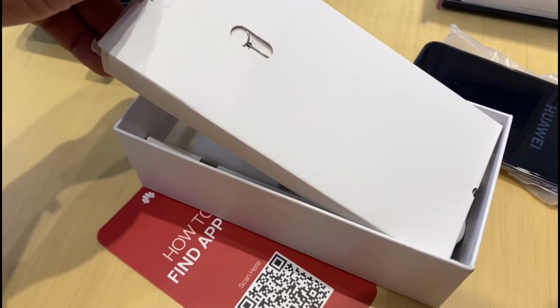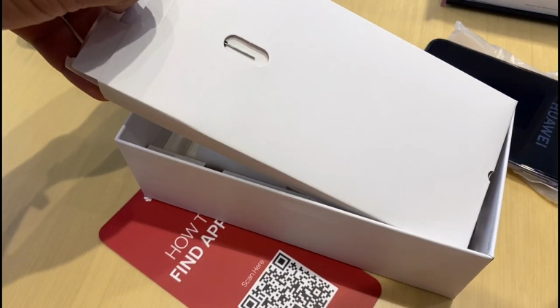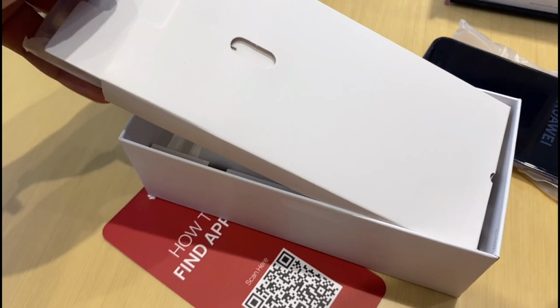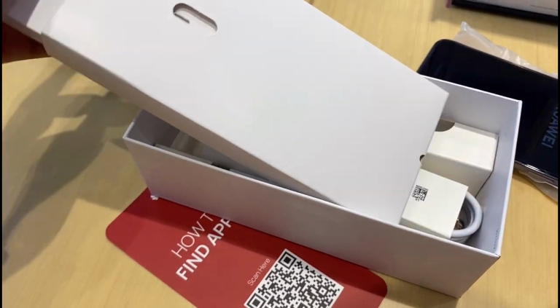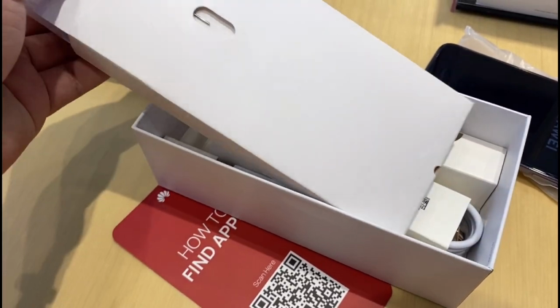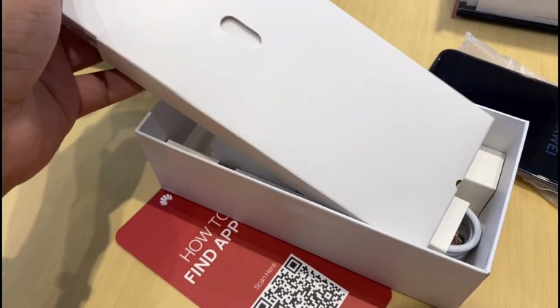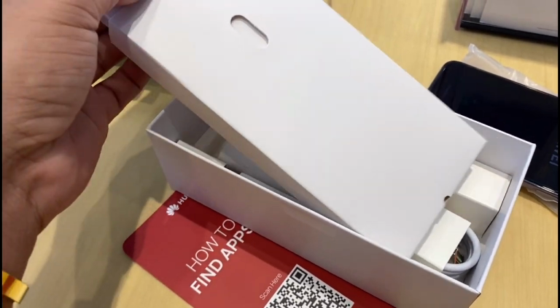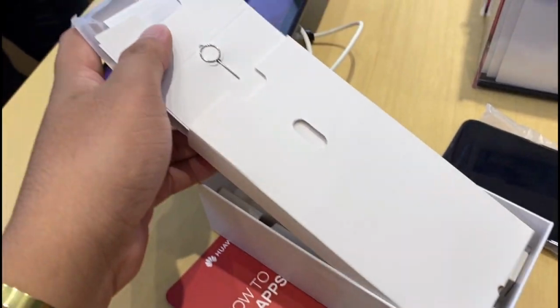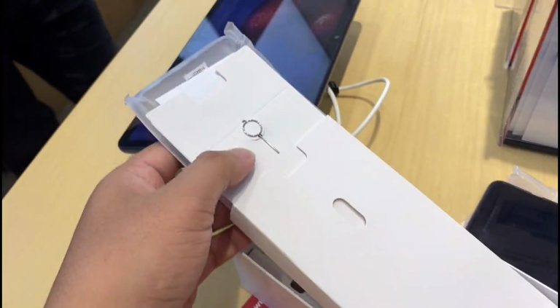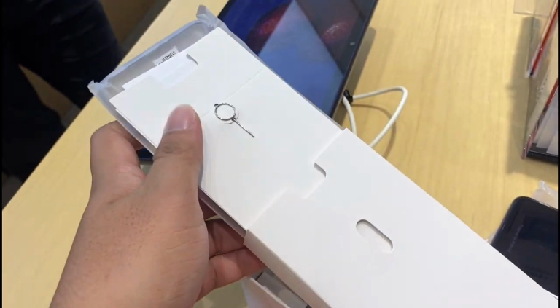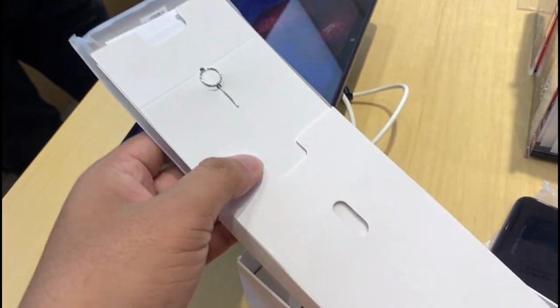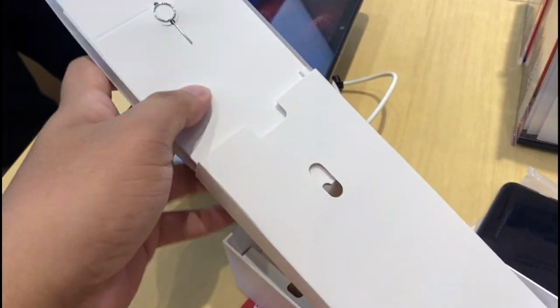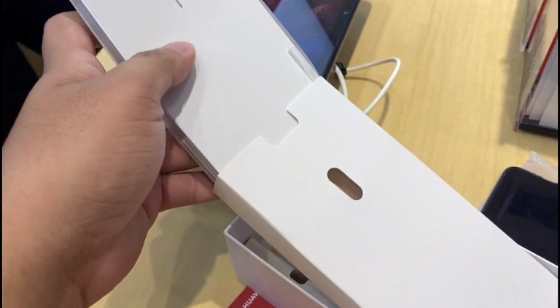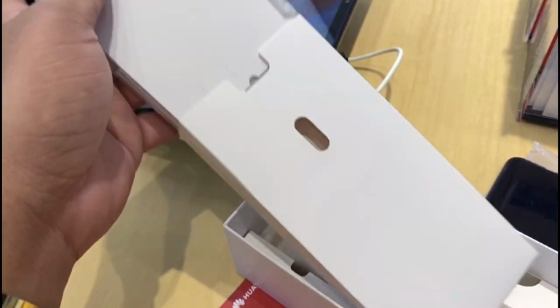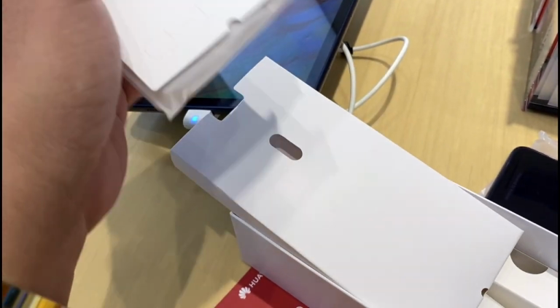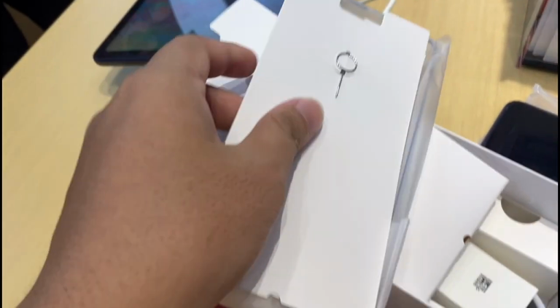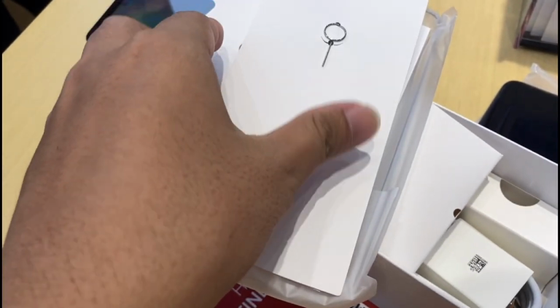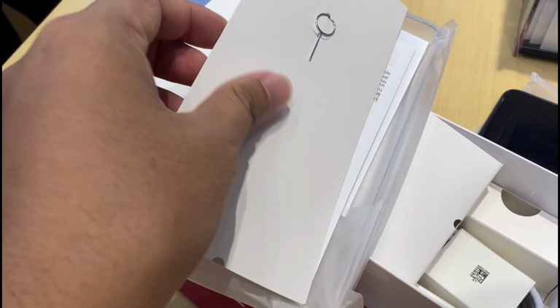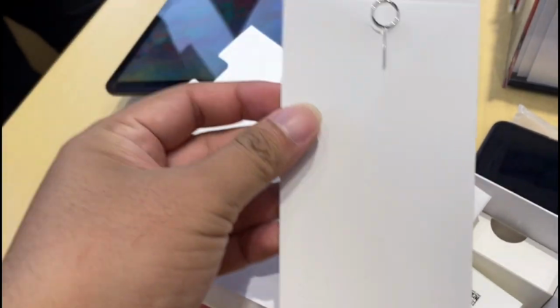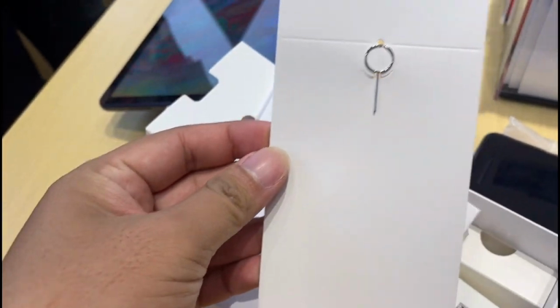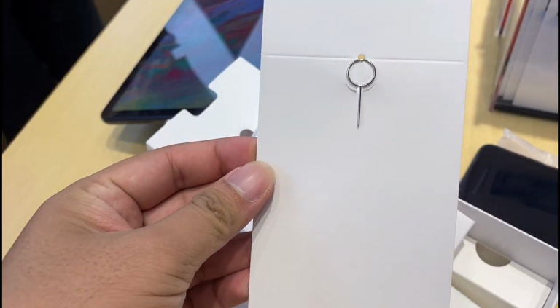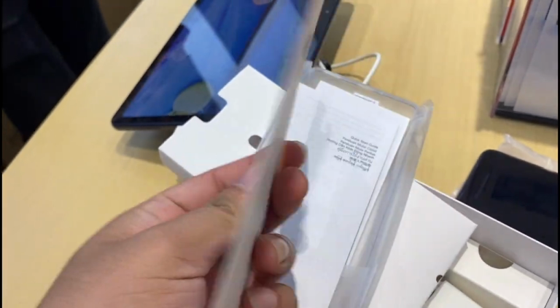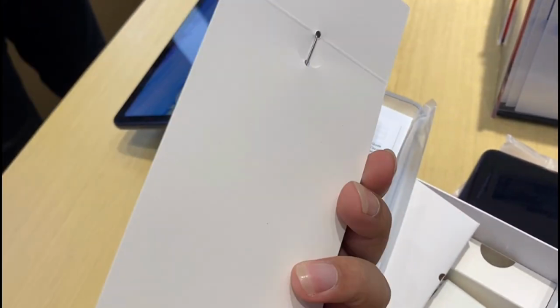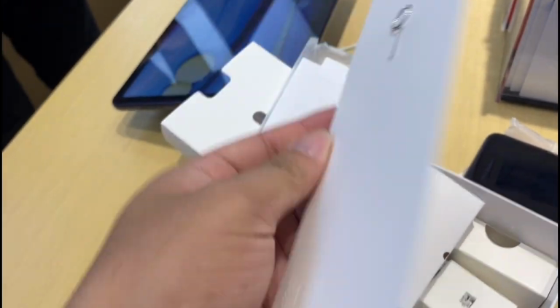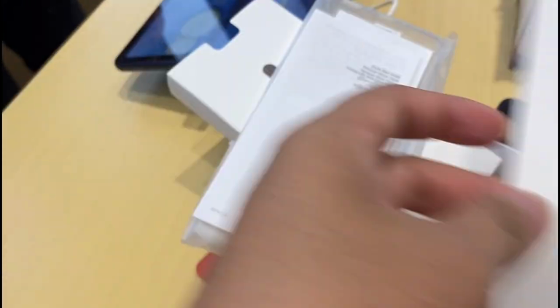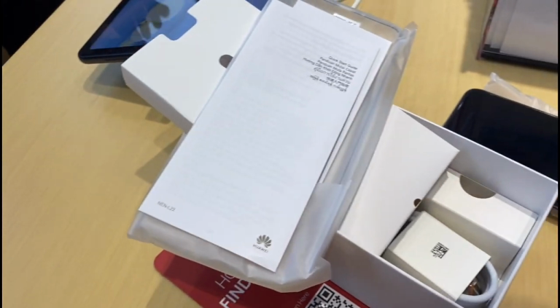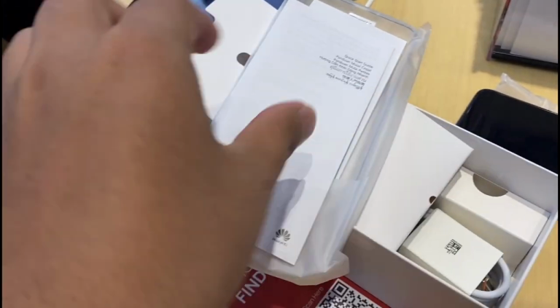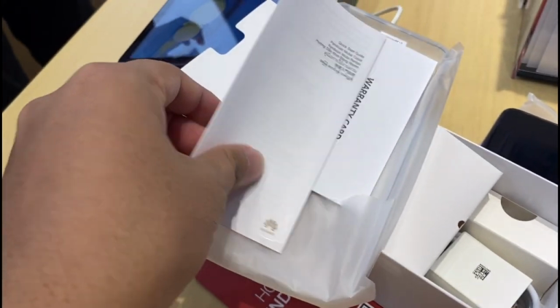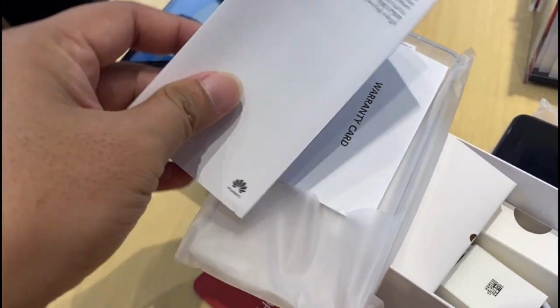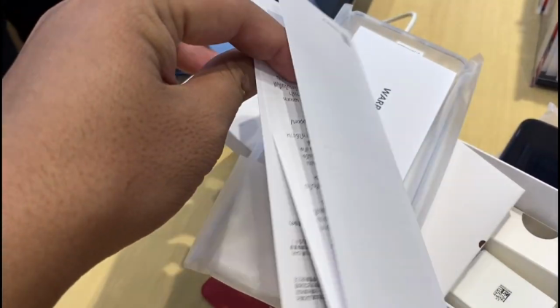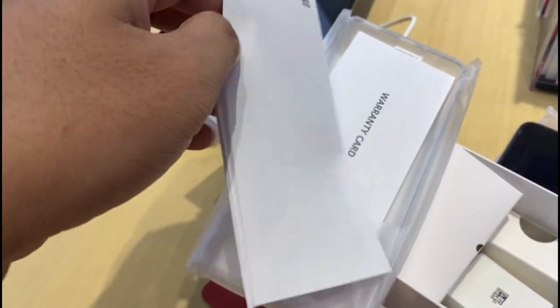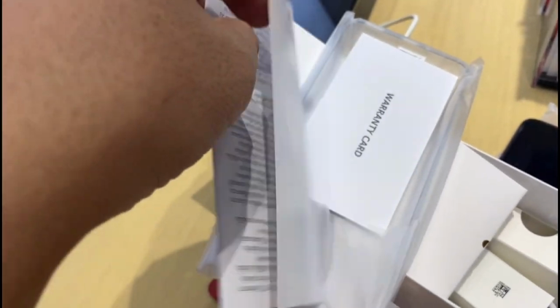So, this is the freebie. And the manual. Wow.